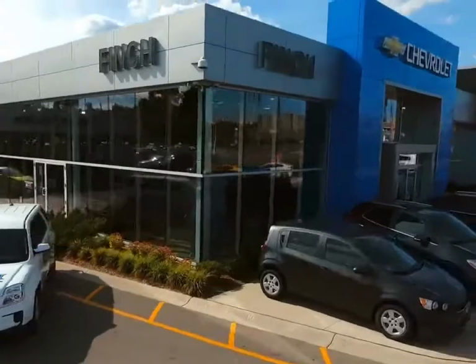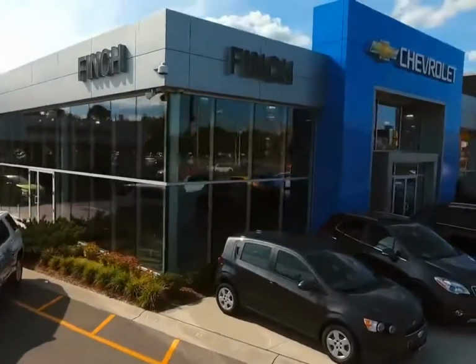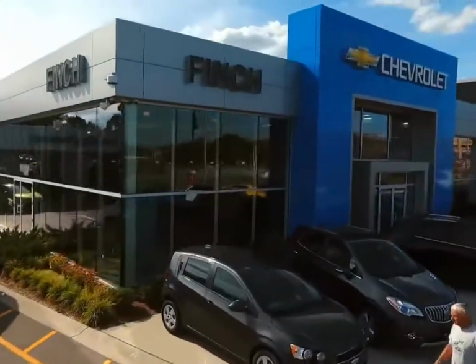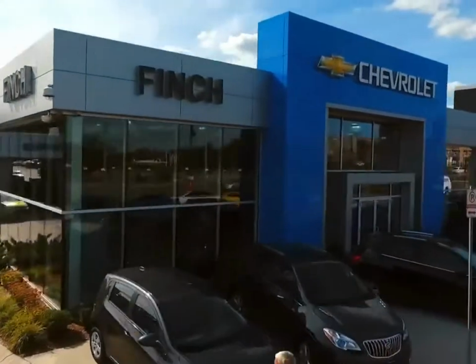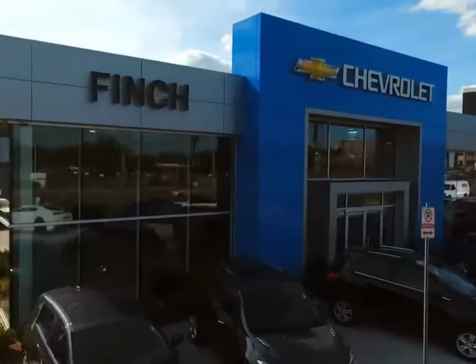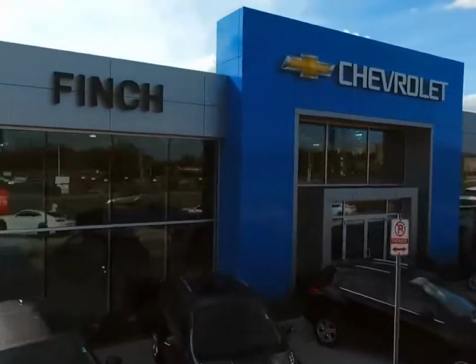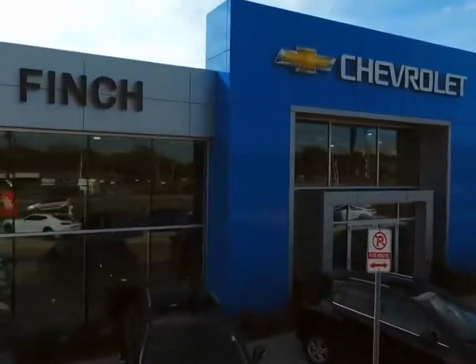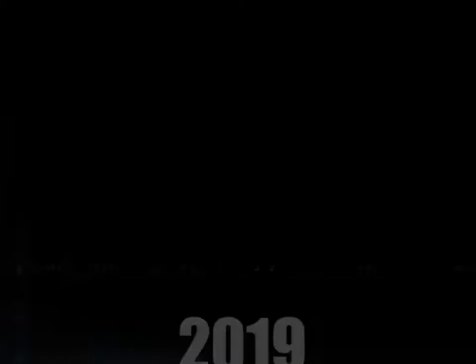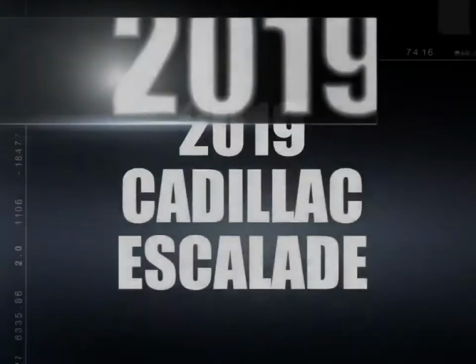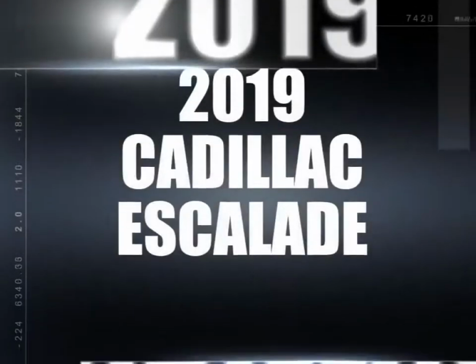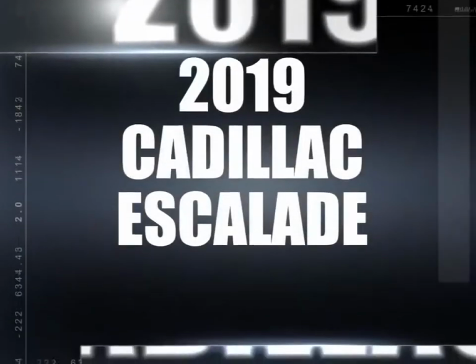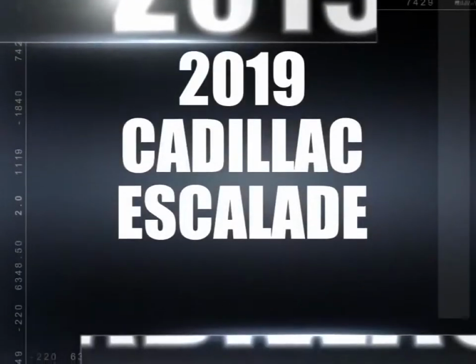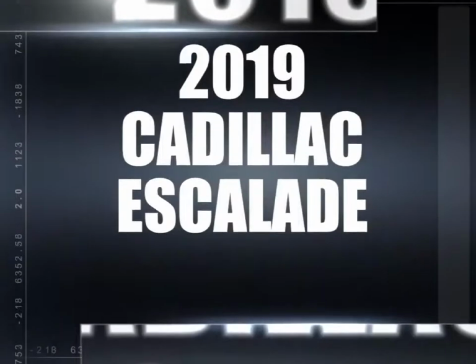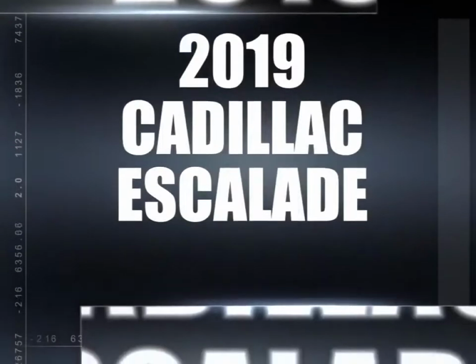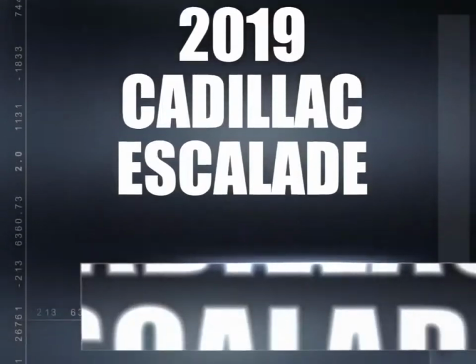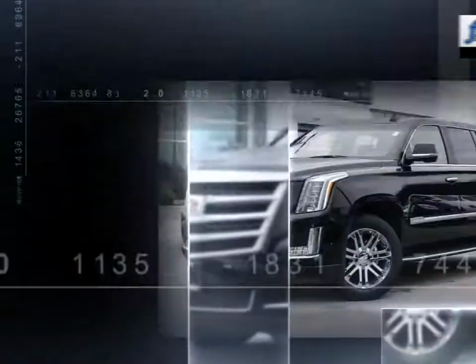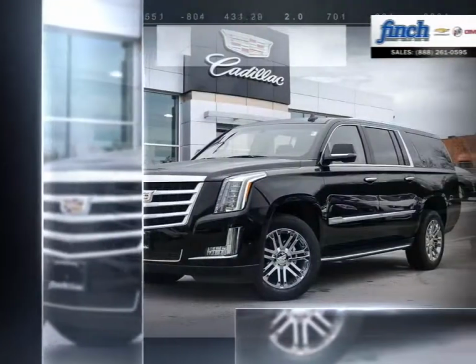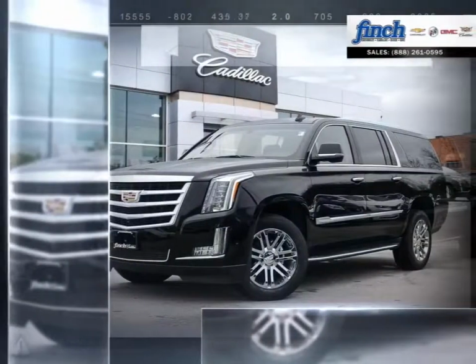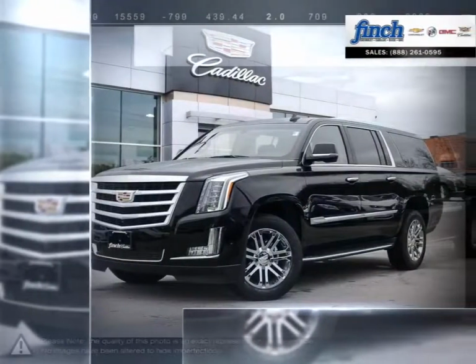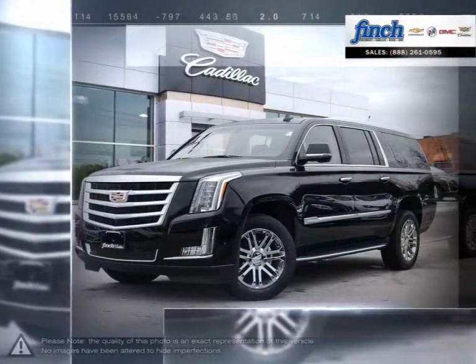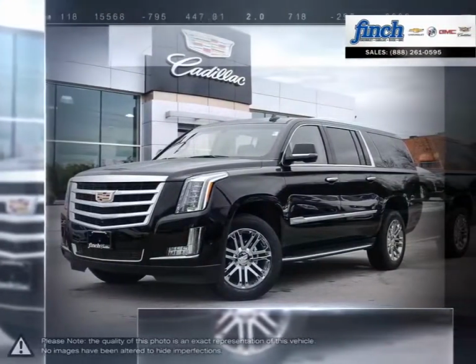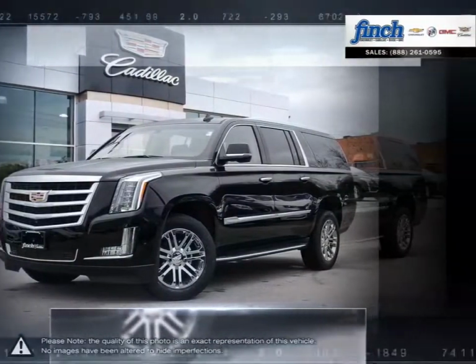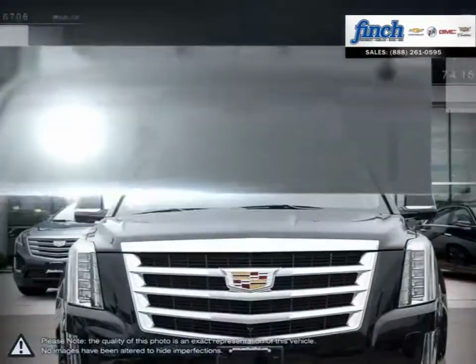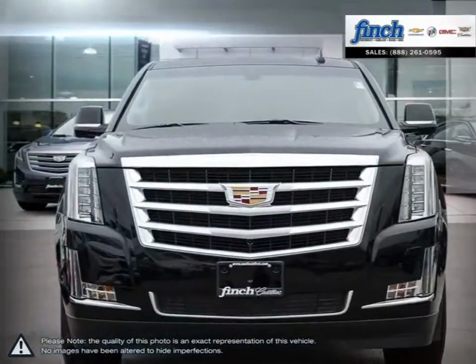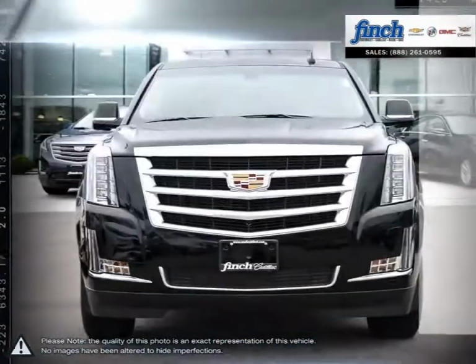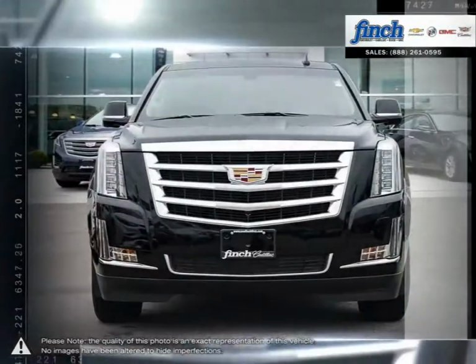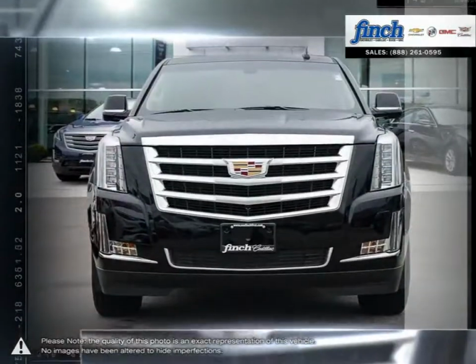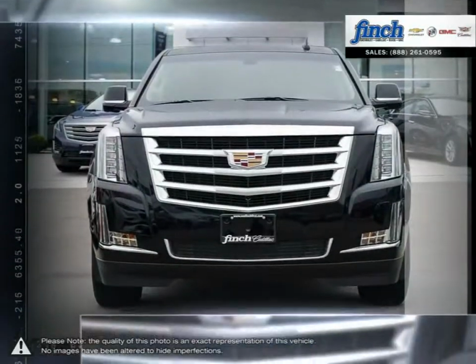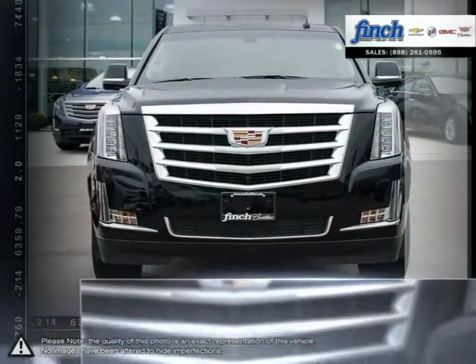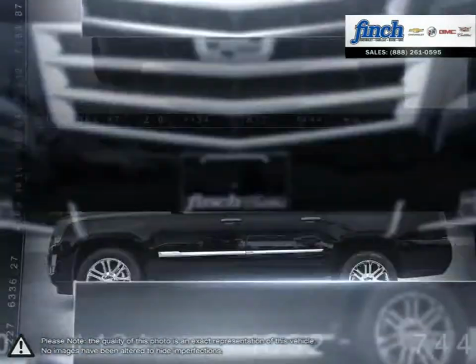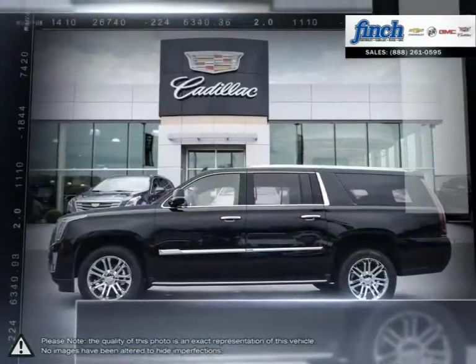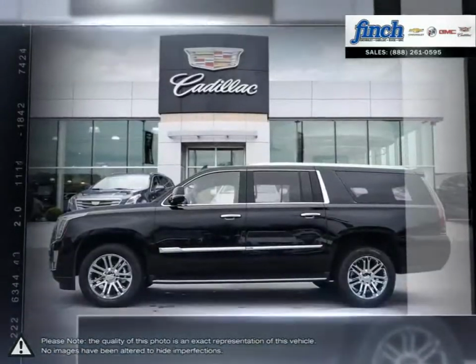Welcome to Finch Chevrolet. Today we're looking at a 2019 Cadillac Escalade. The Cadillac Escalade has remained an icon among SUVs year after year thanks to its expressive styling and outgoing attitude.